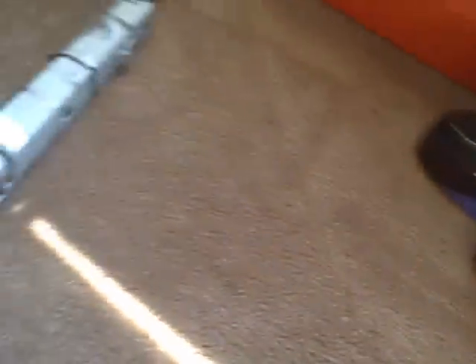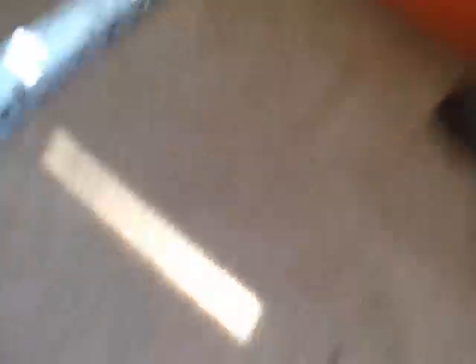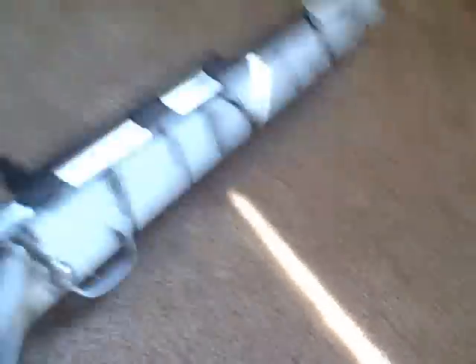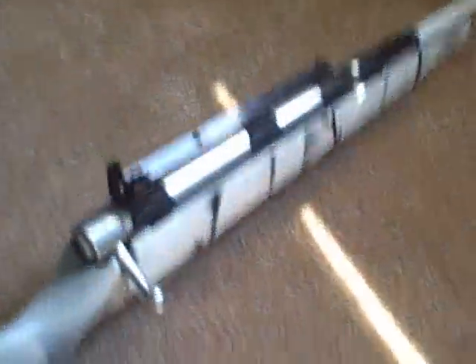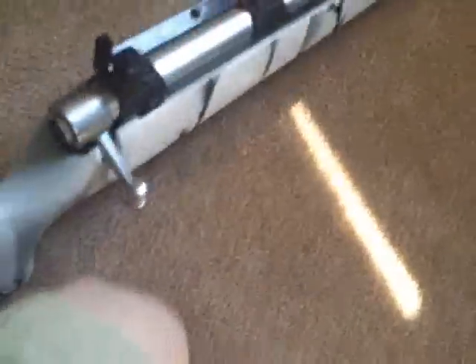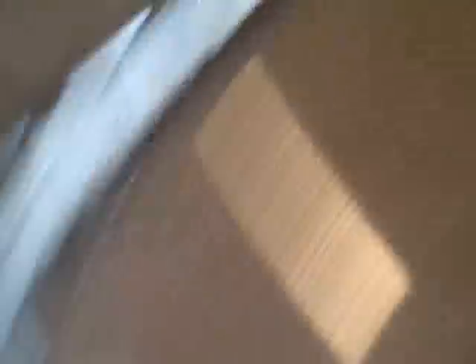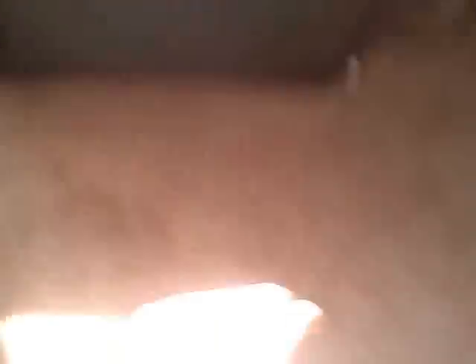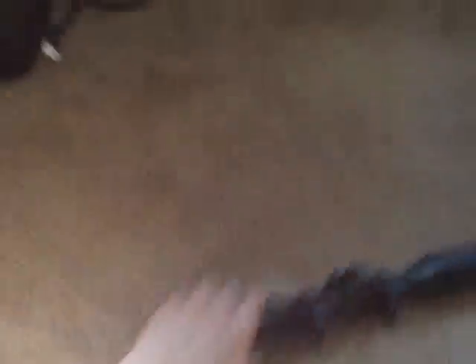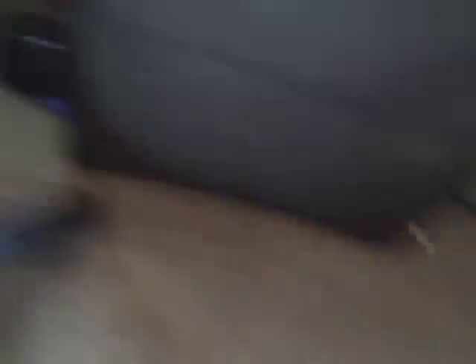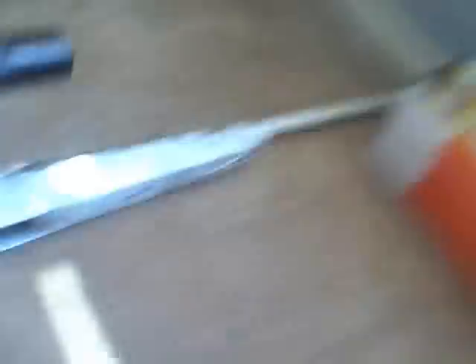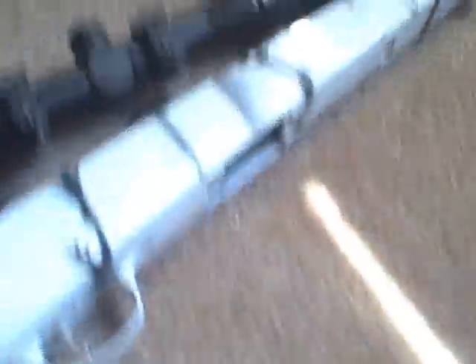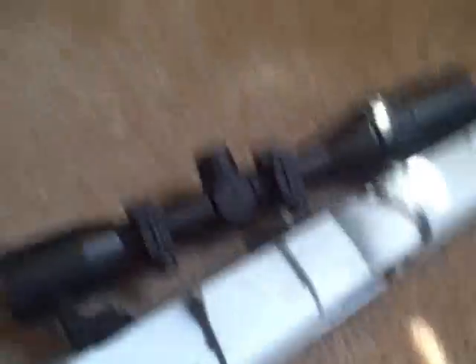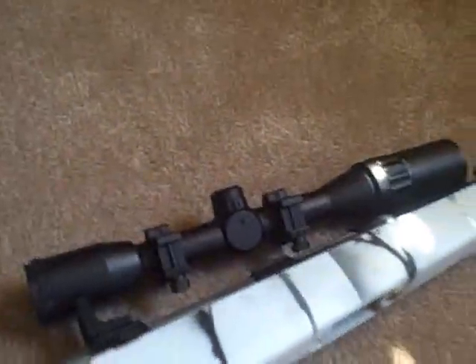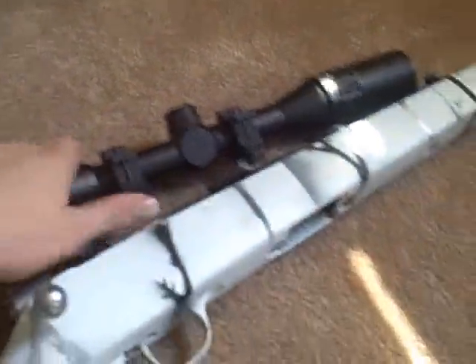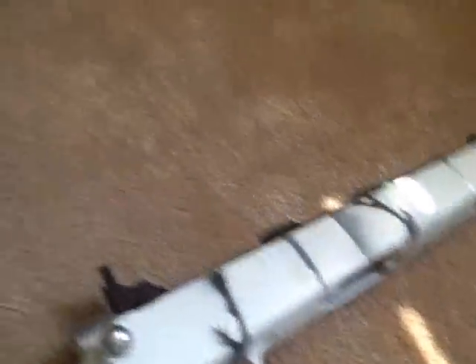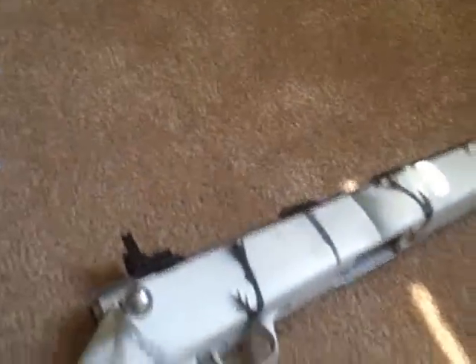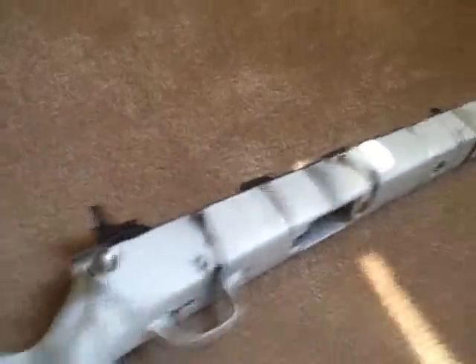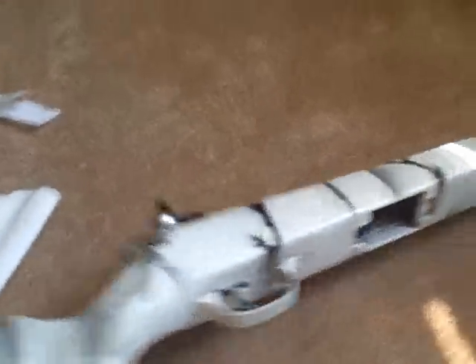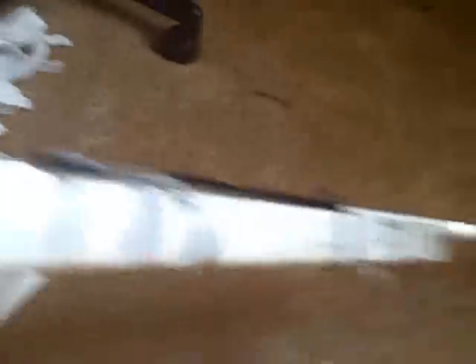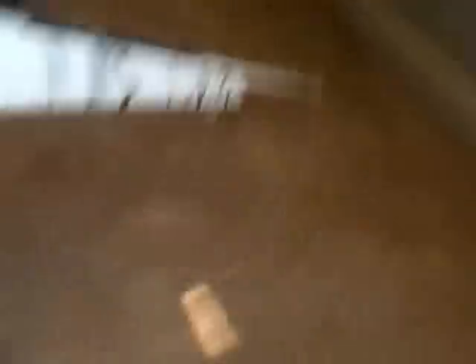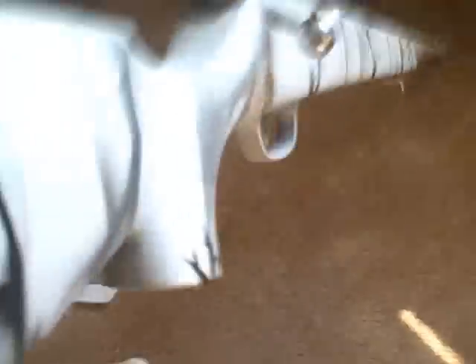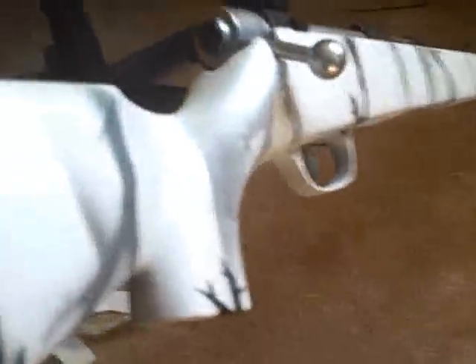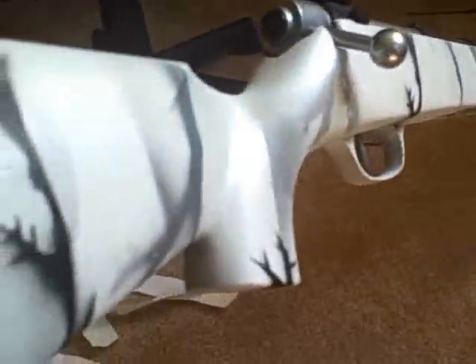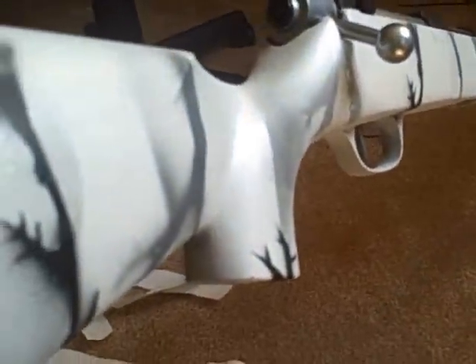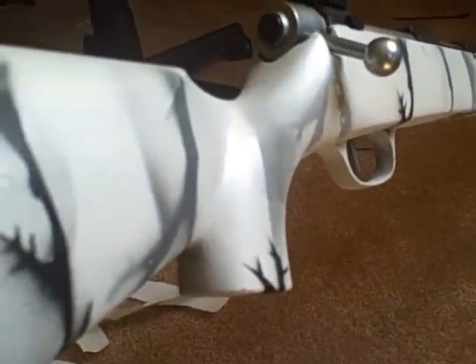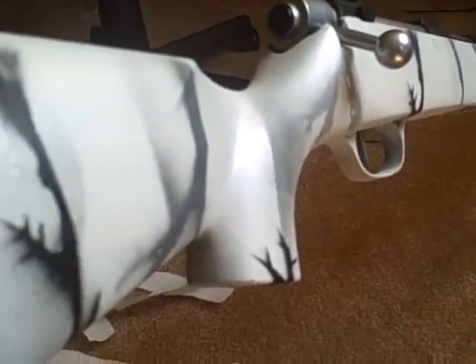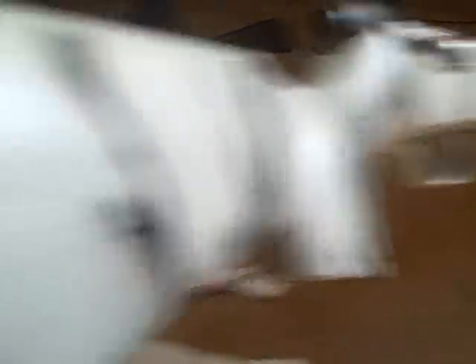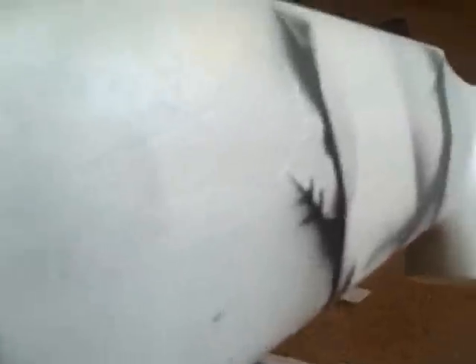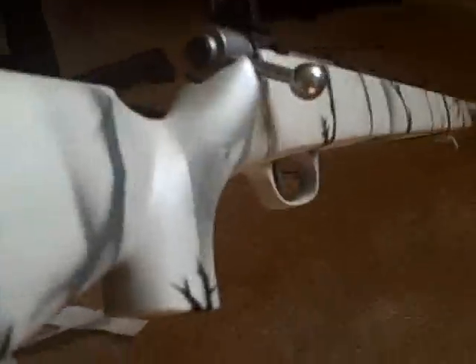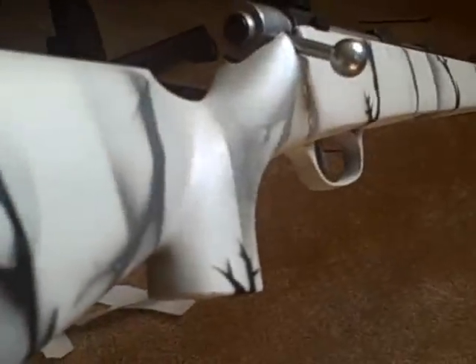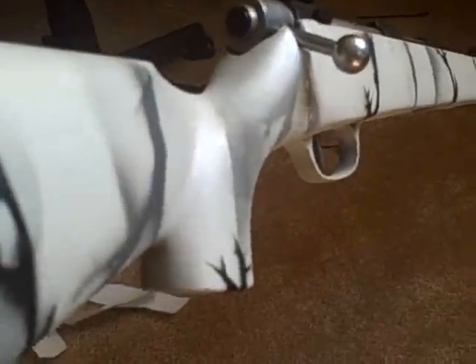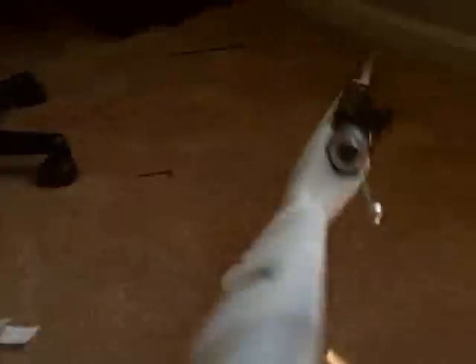This doesn't have any rails on it, so you can't put a scope on it. So yeah, I guess that's it. That's how to paint your airsoft gun — Arctic Camo.